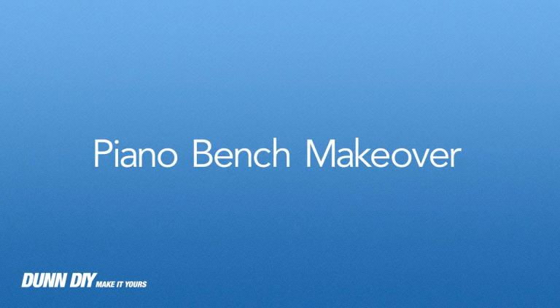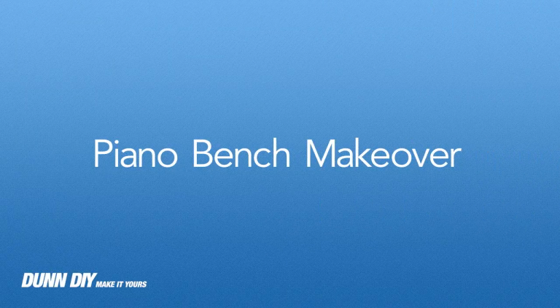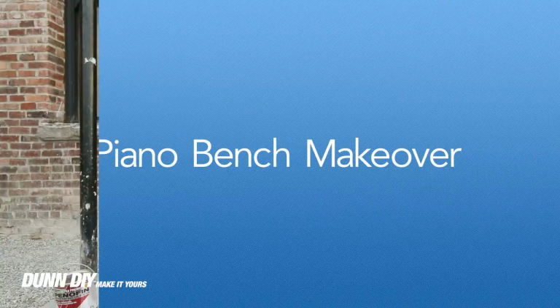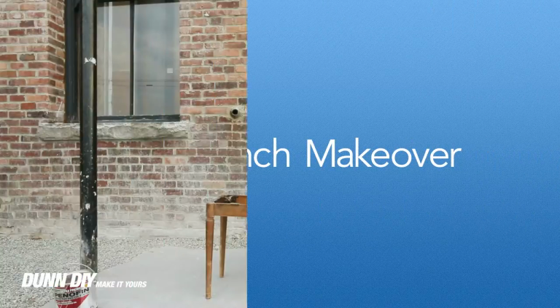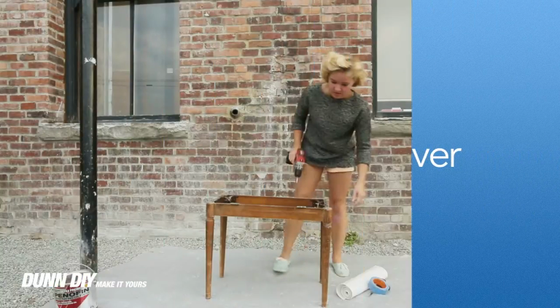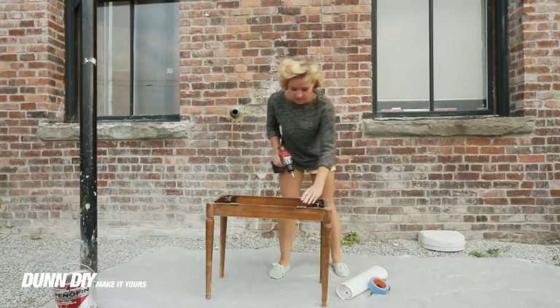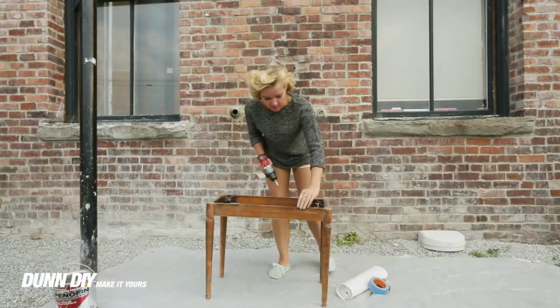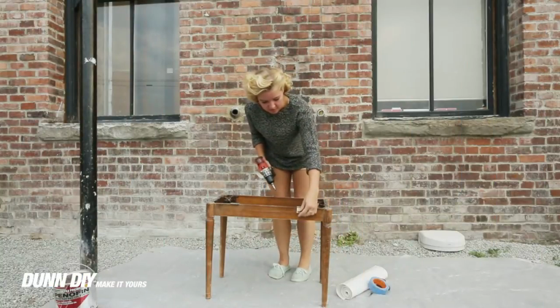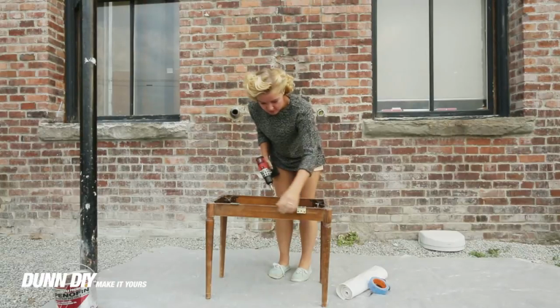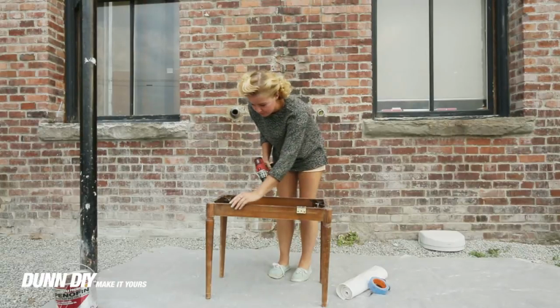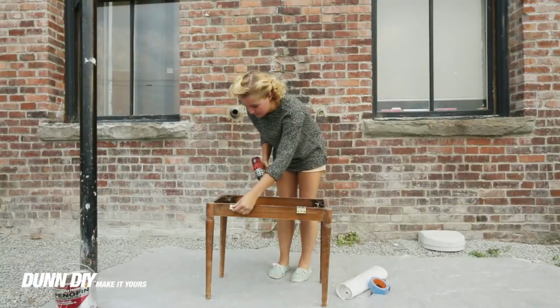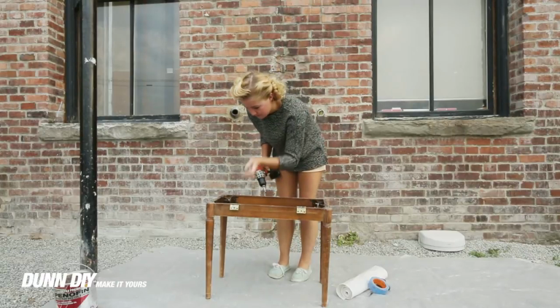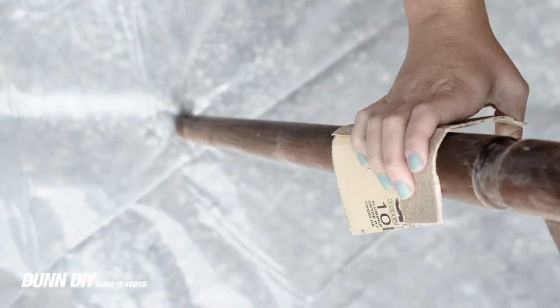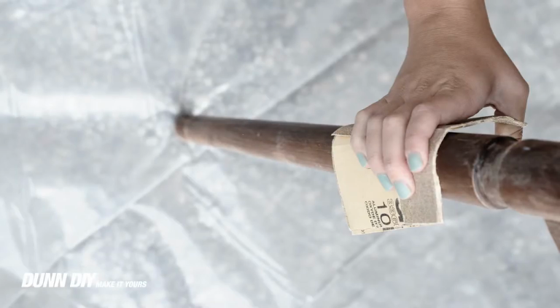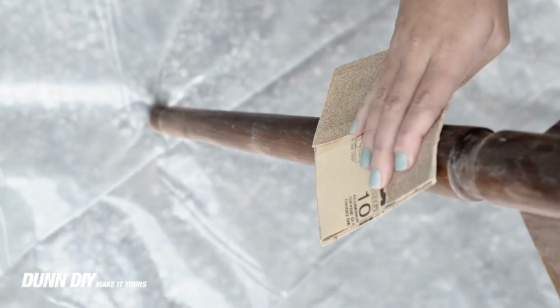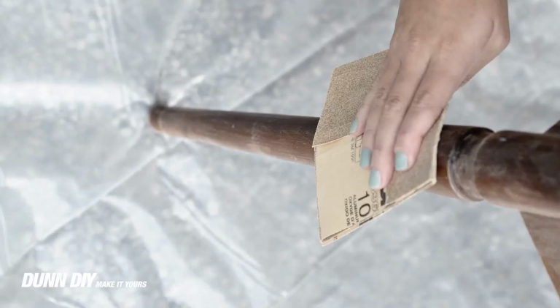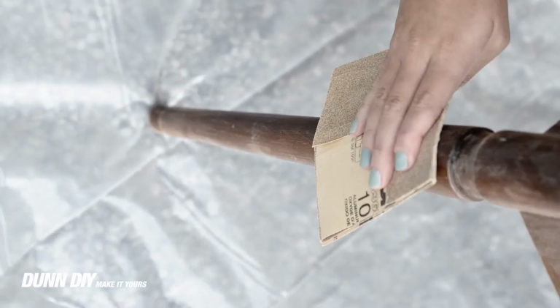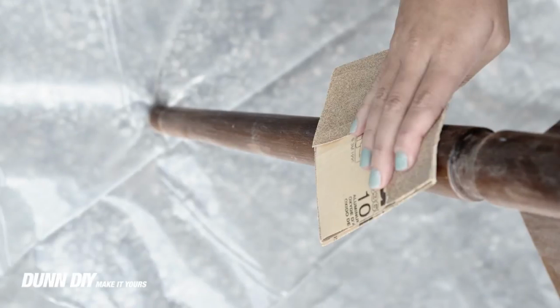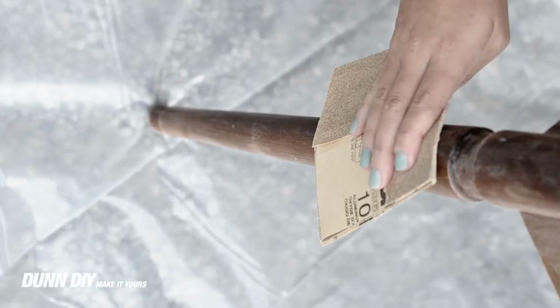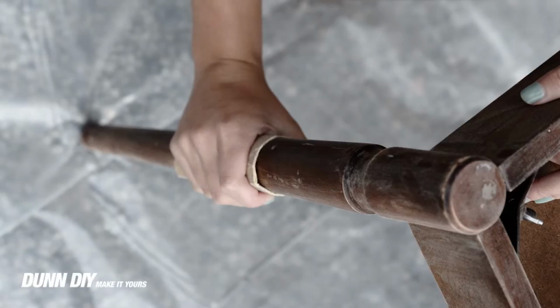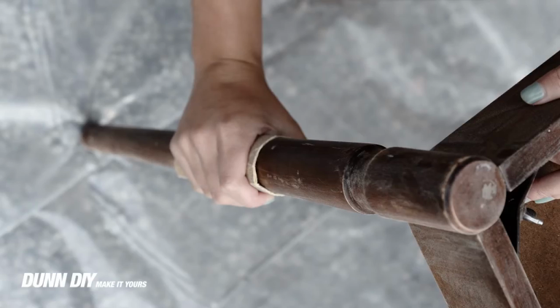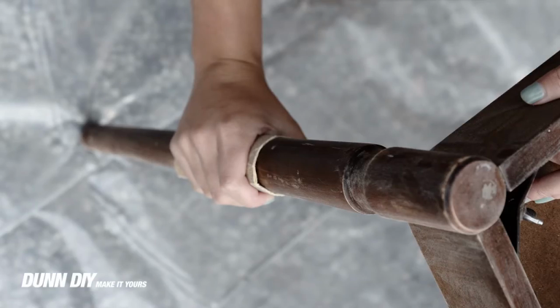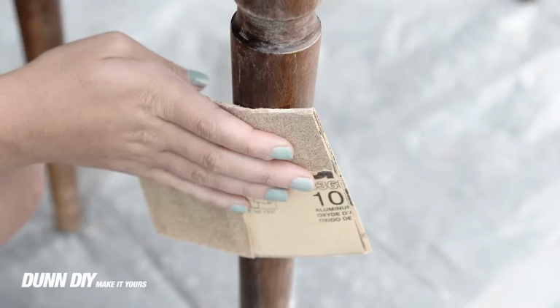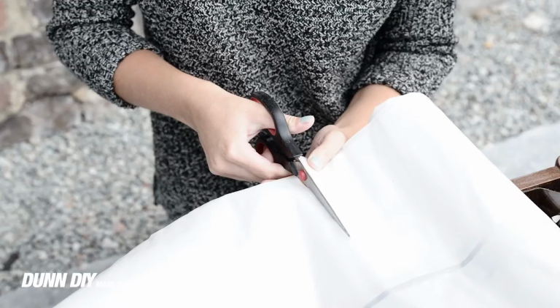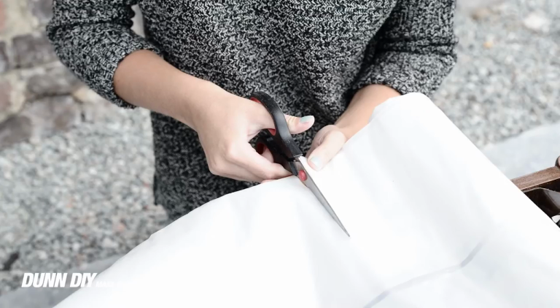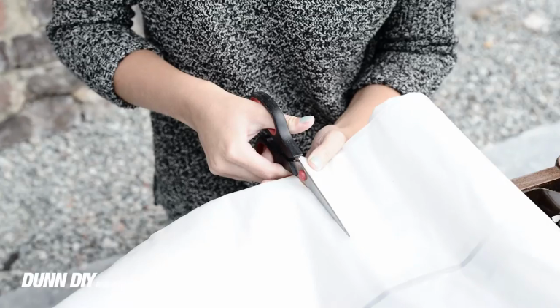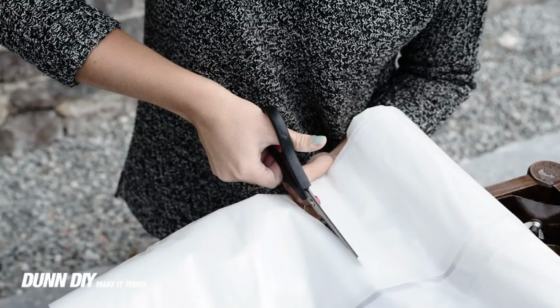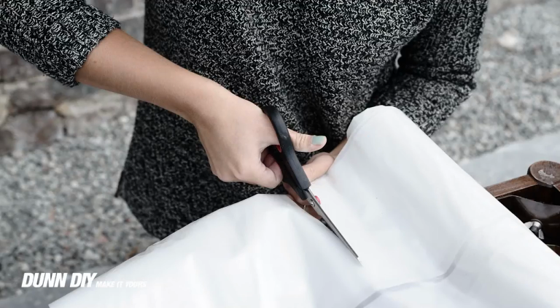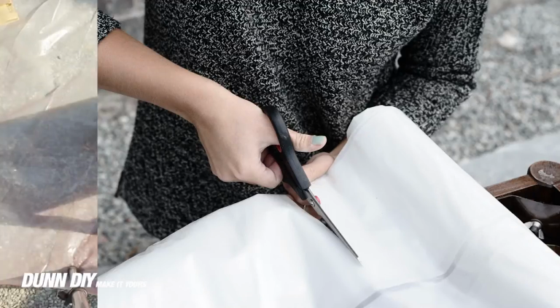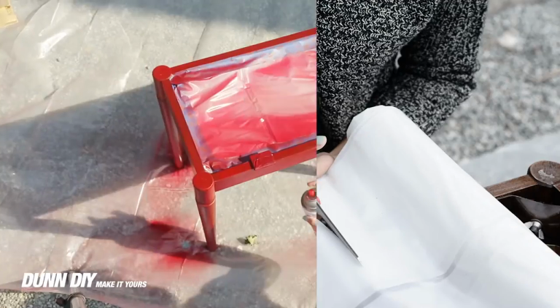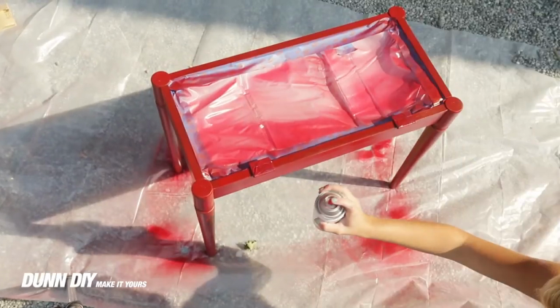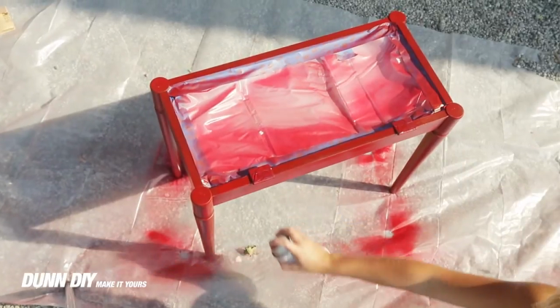To start off, grab your drill and detach the top cushion from the hinges. Lightly sand over the legs to give texture for the paint to stick to. Lay out your drop cloth and, following the directions on the can, start spray painting.